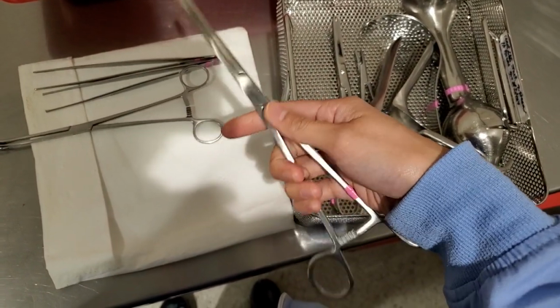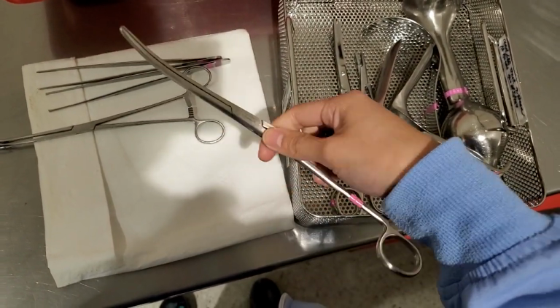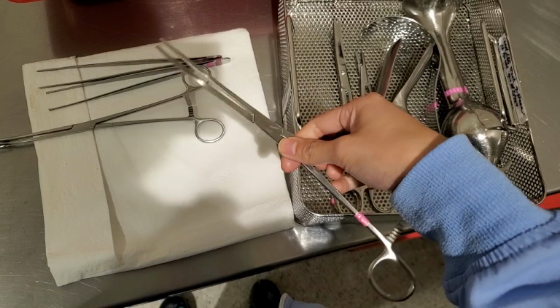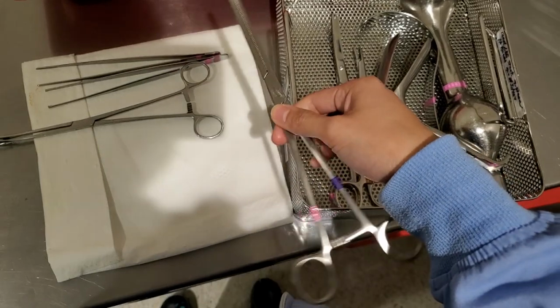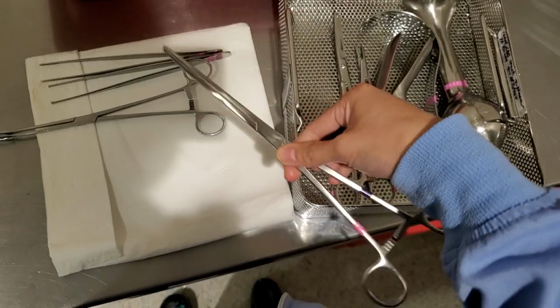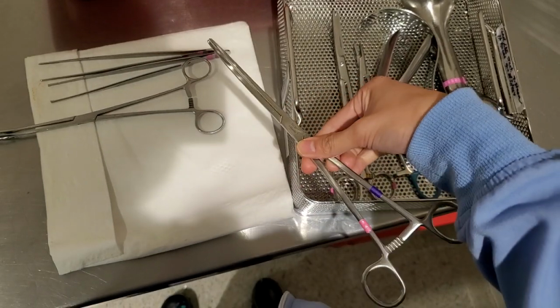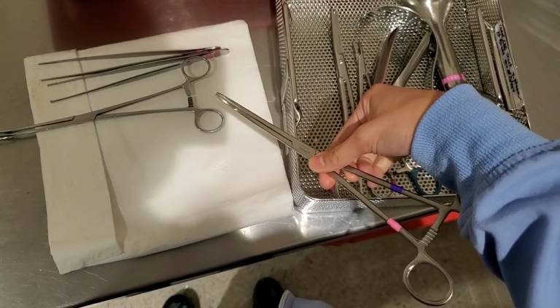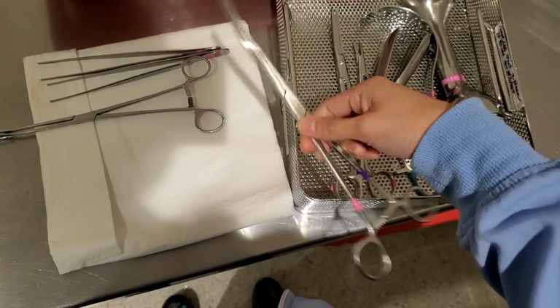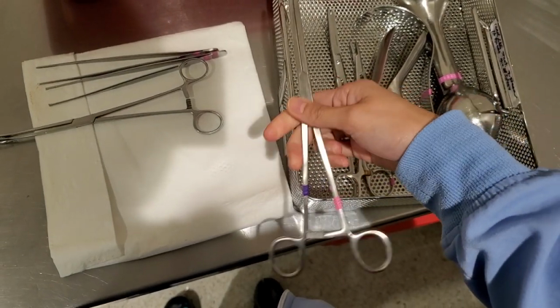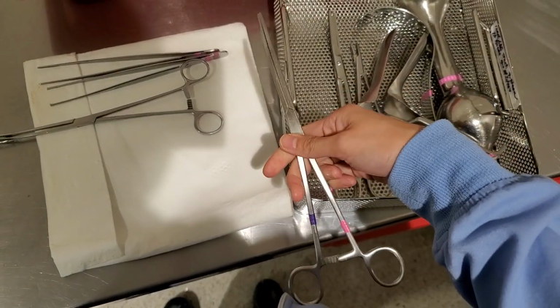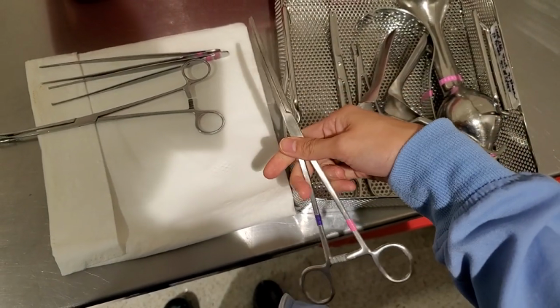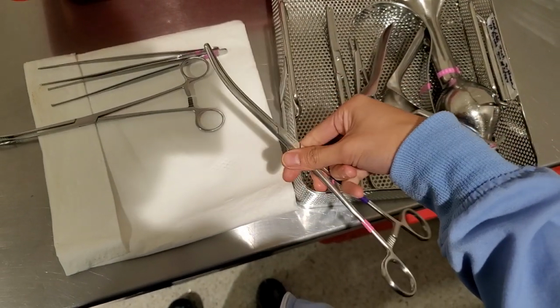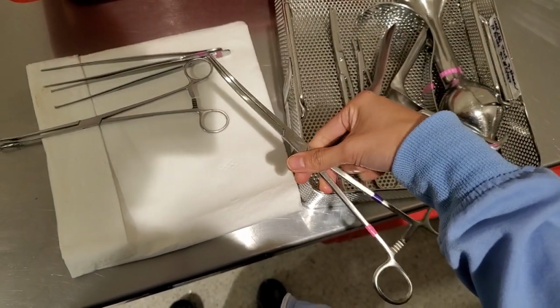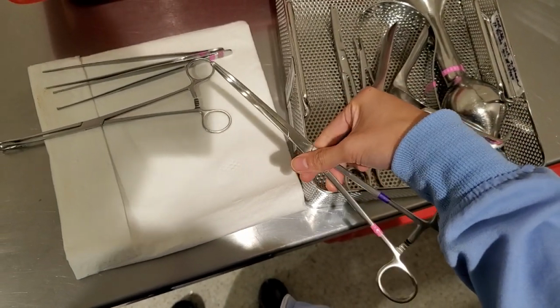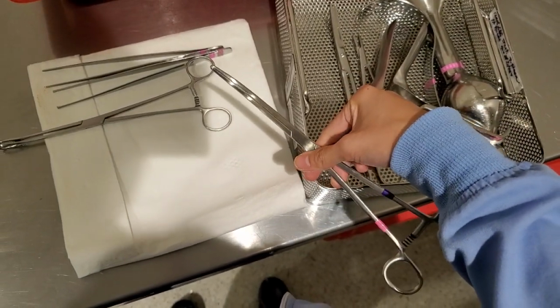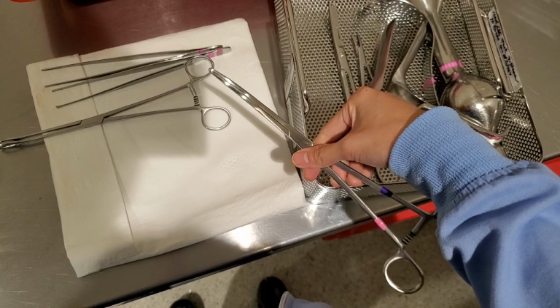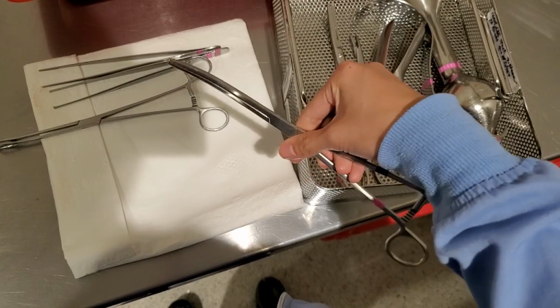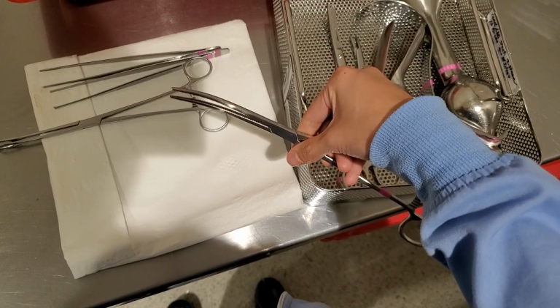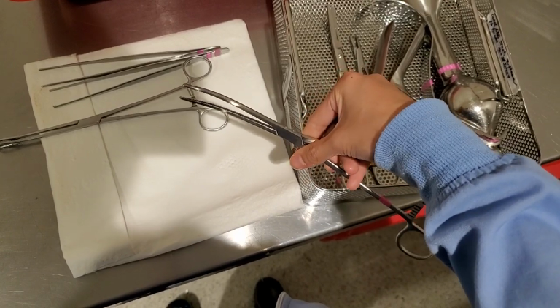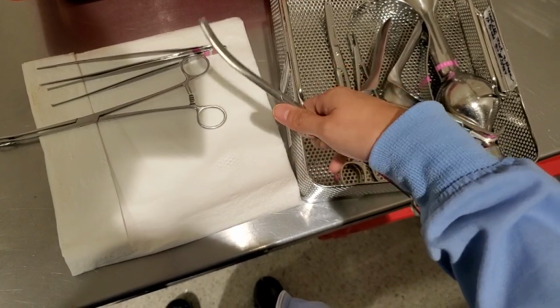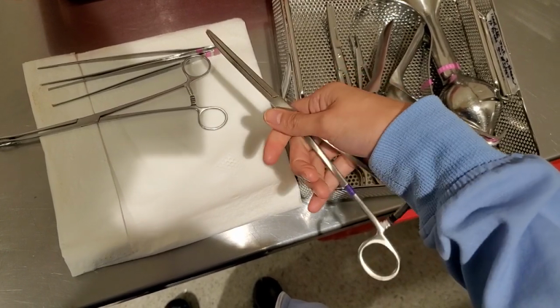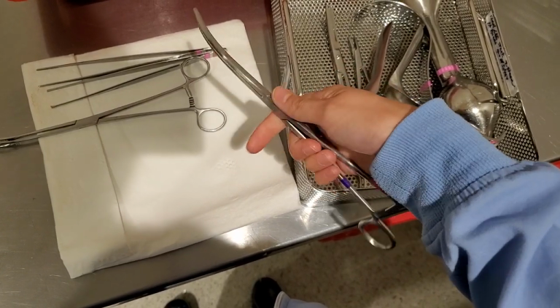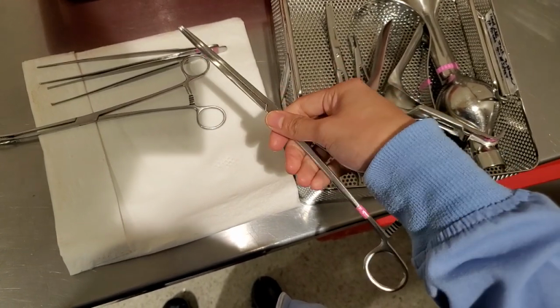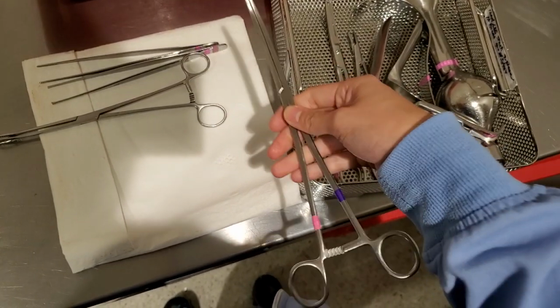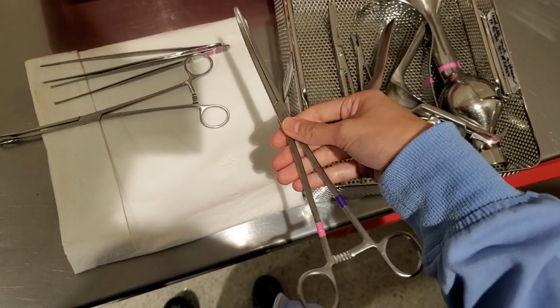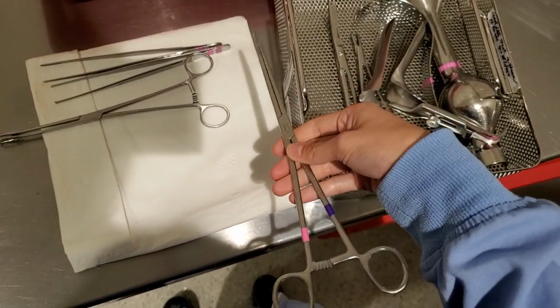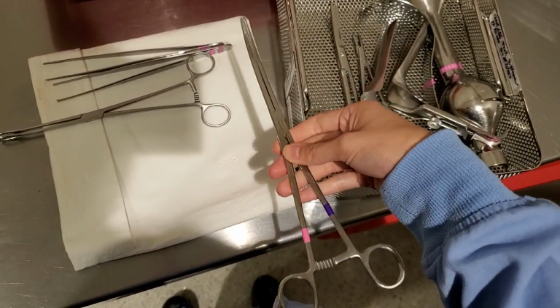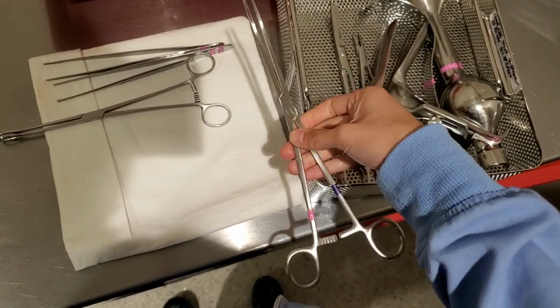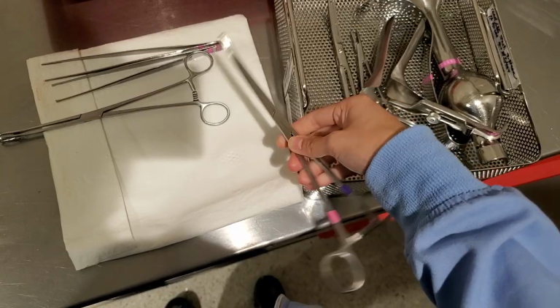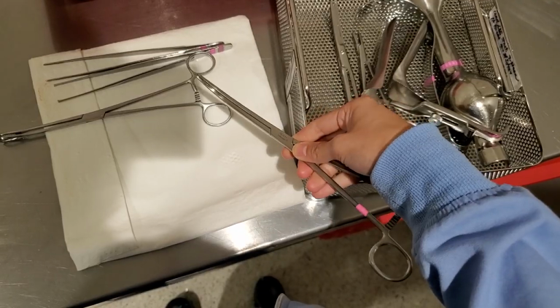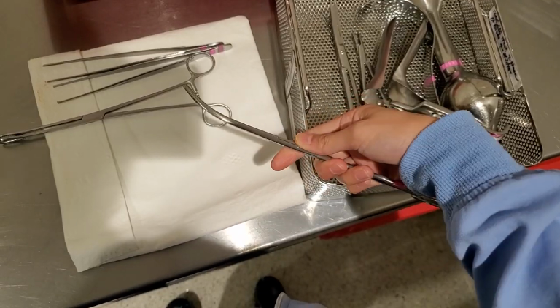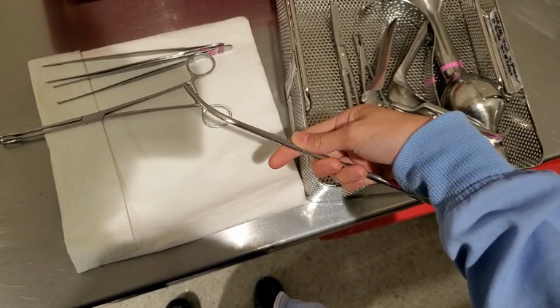or like a 10-inch curved Kelly. Honestly, if a doctor asks for a Kelly and you know that this is a peon, just give them these, because some surgeons don't even know what the instruments are, so if you give them this, it's fine.